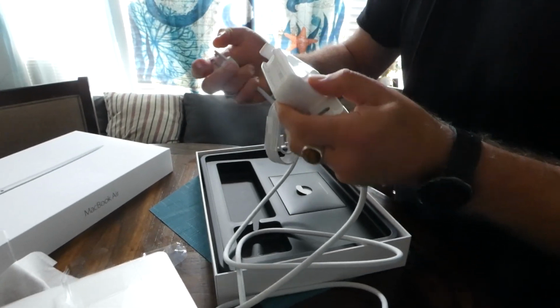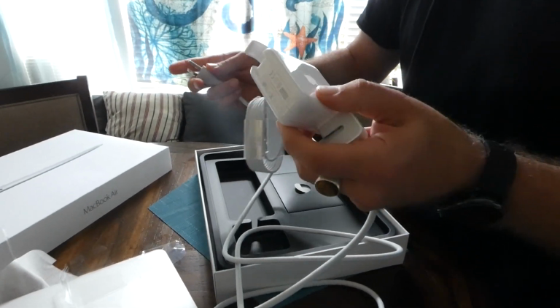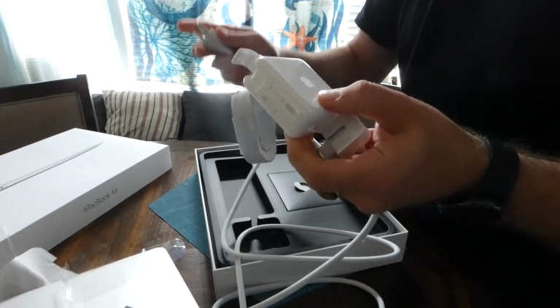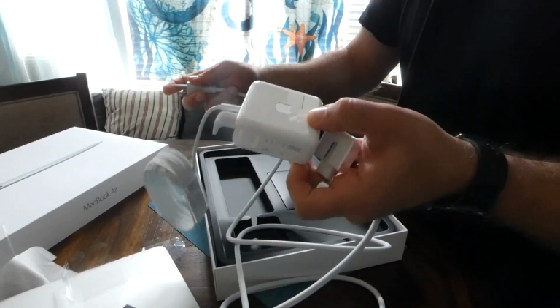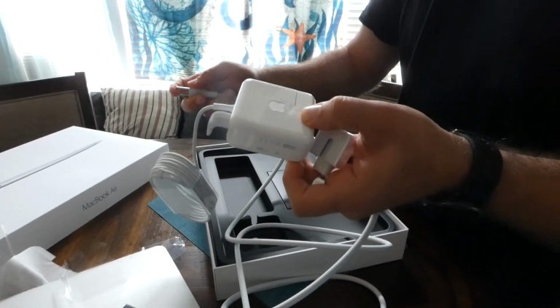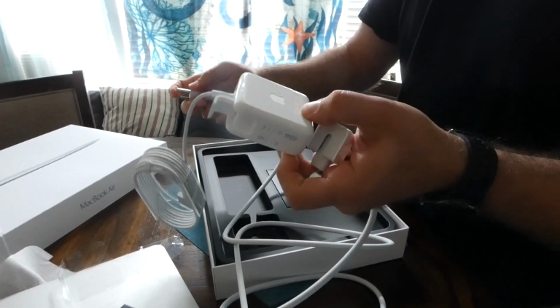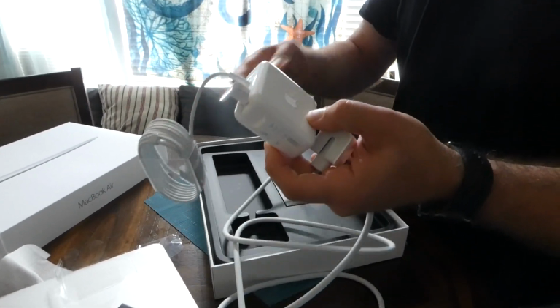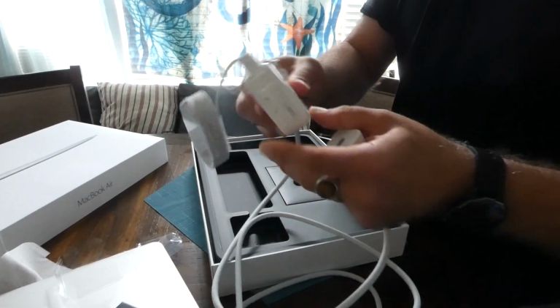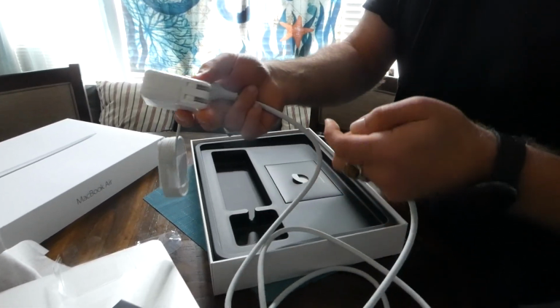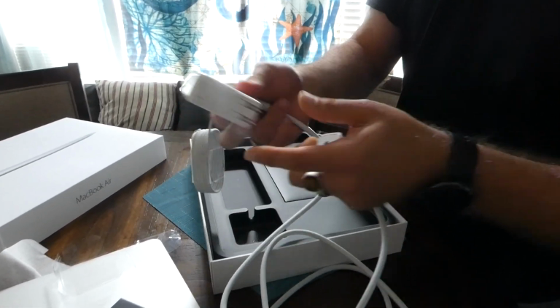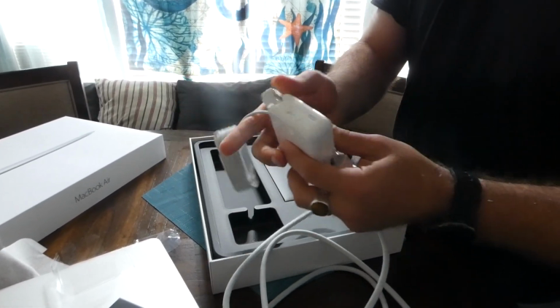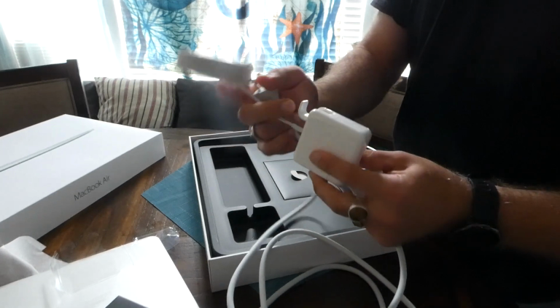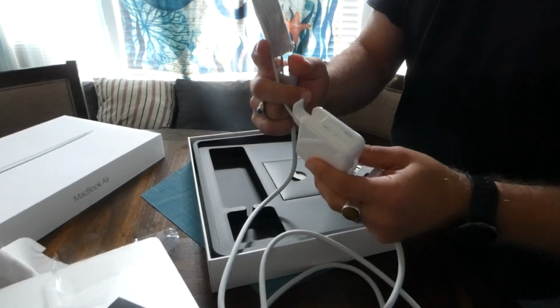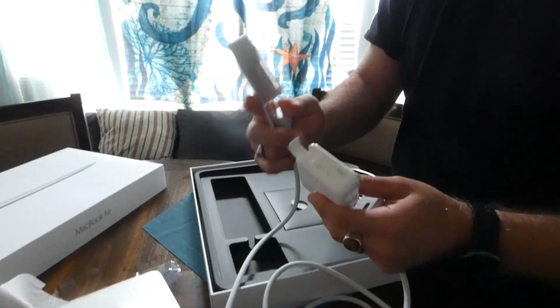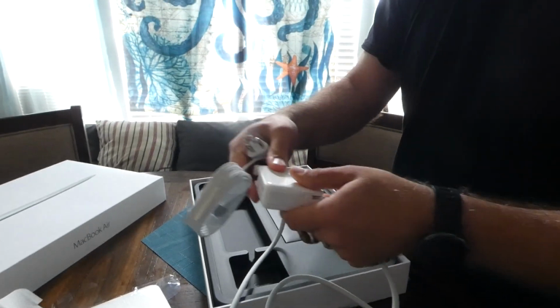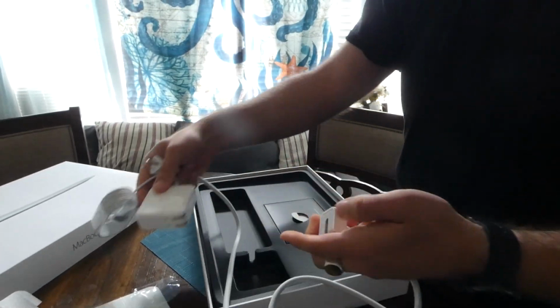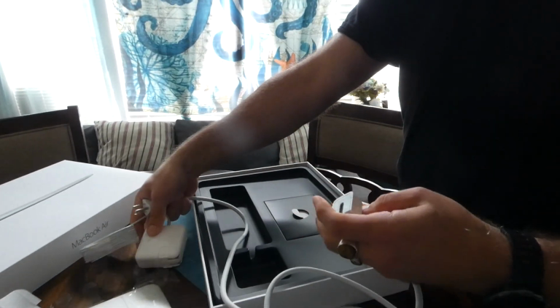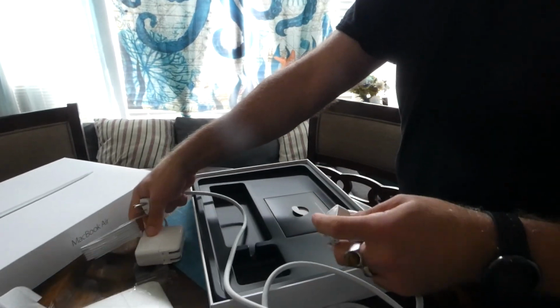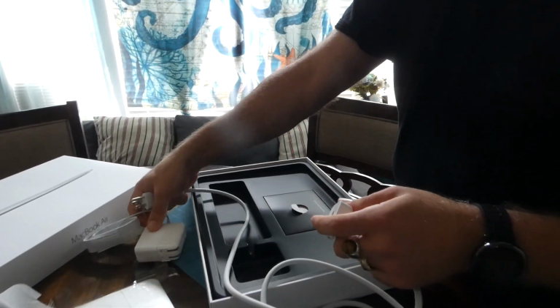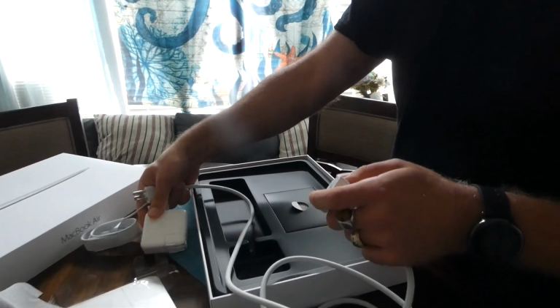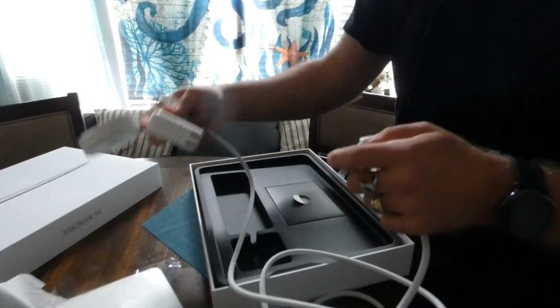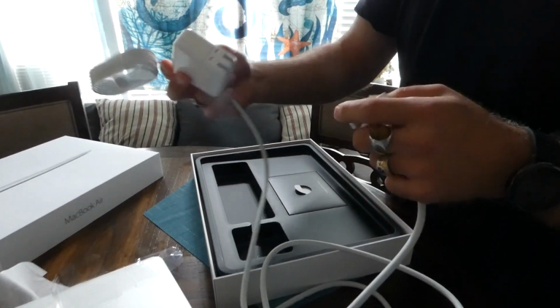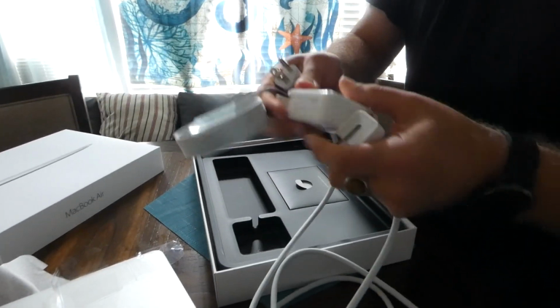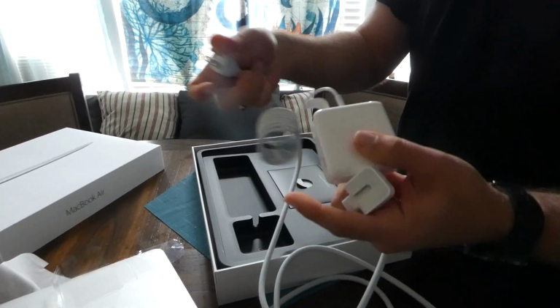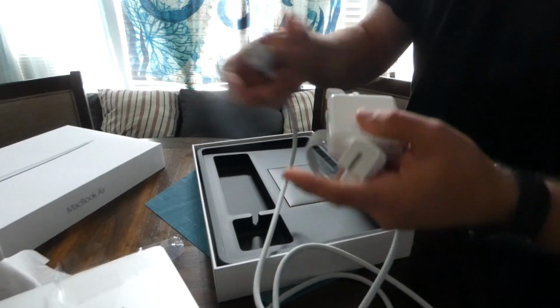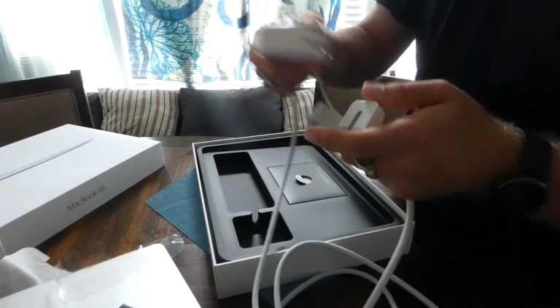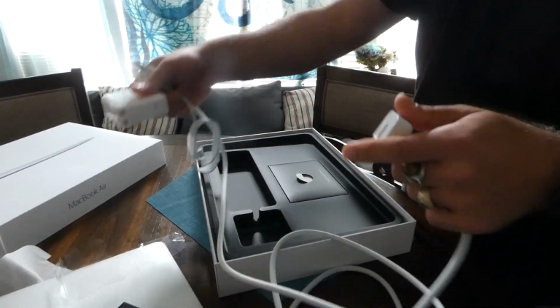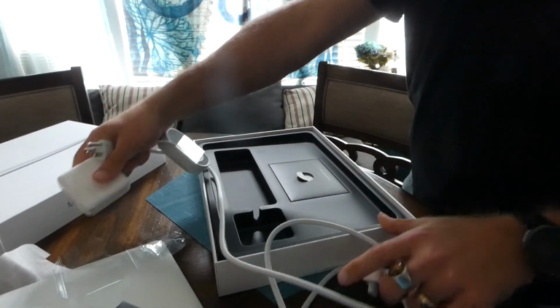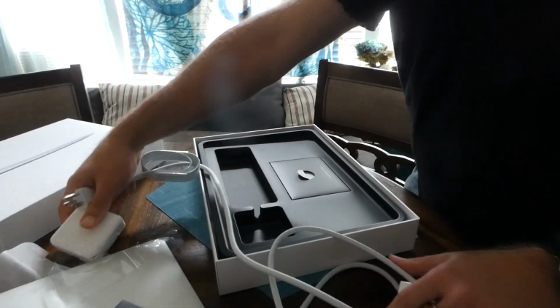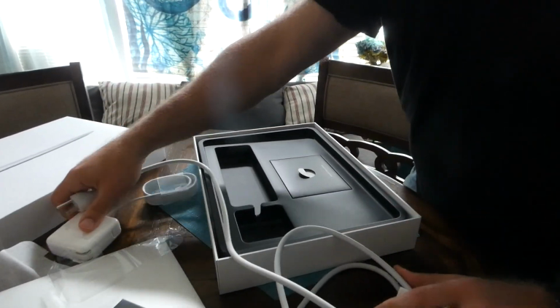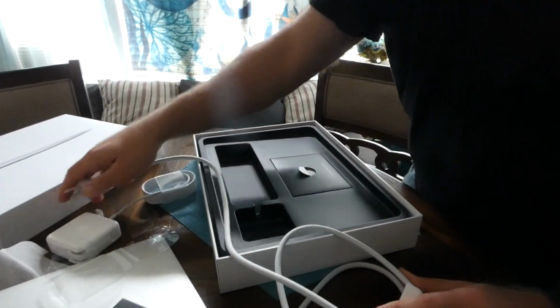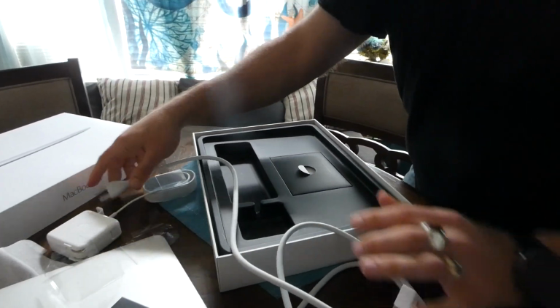Actually, this part plugs into the wall. Oh, this is a travel adapter — gotcha. It's a travel adapter, and then the part that plugs into the AC. So it comes with its own travel adapter.